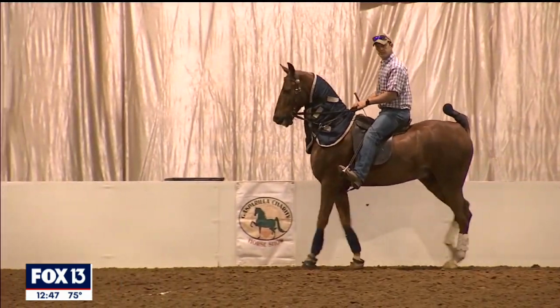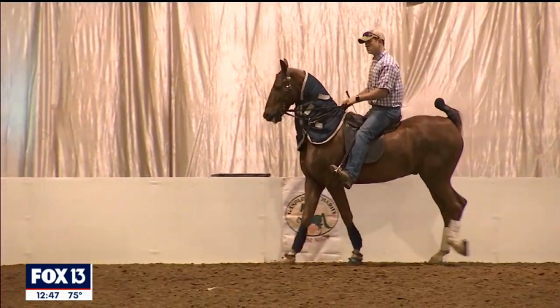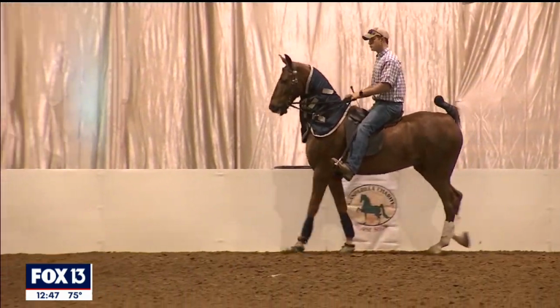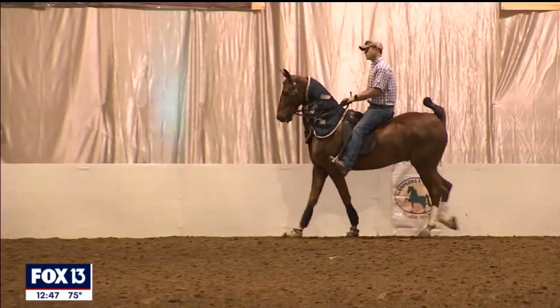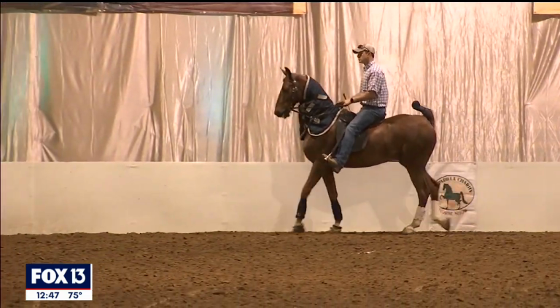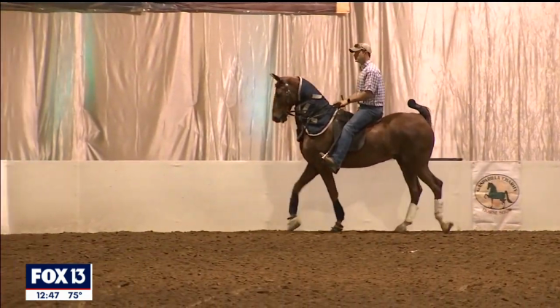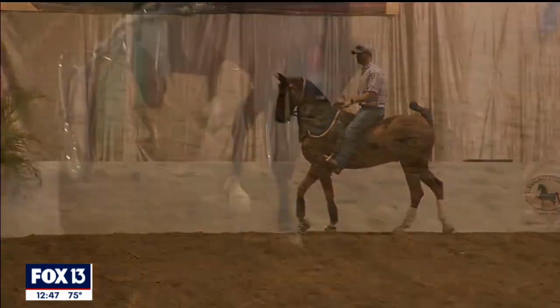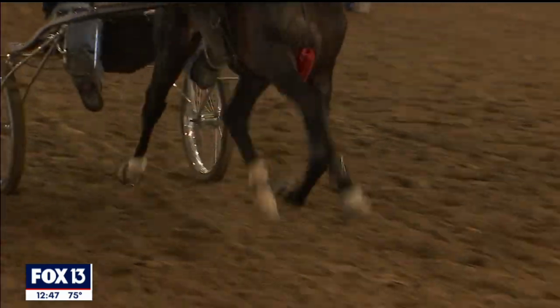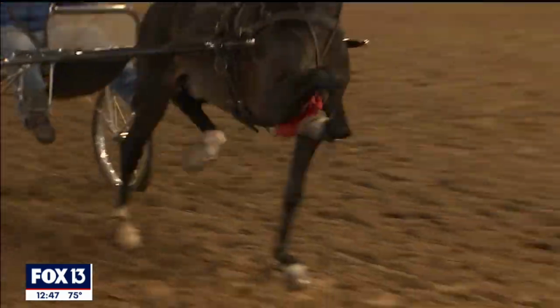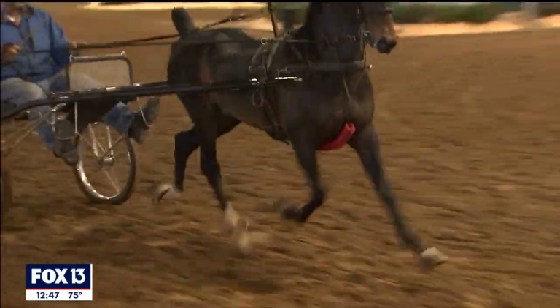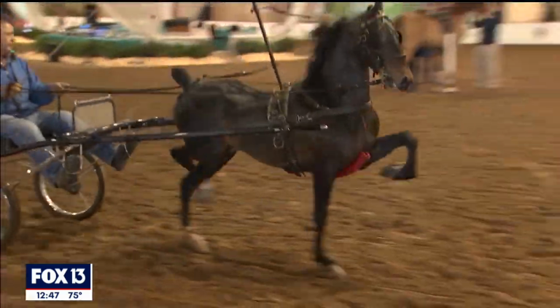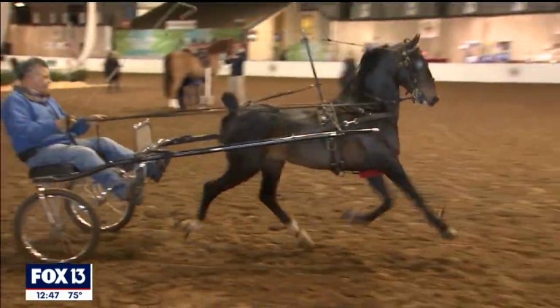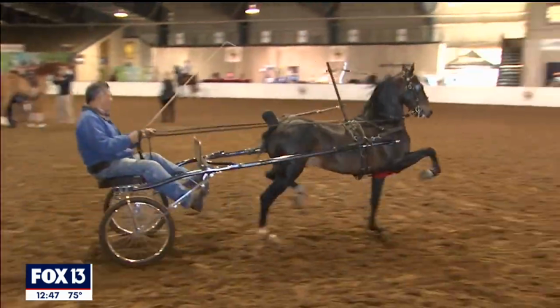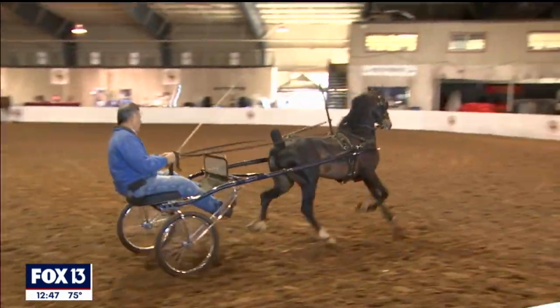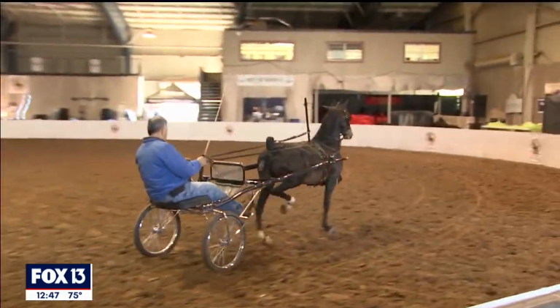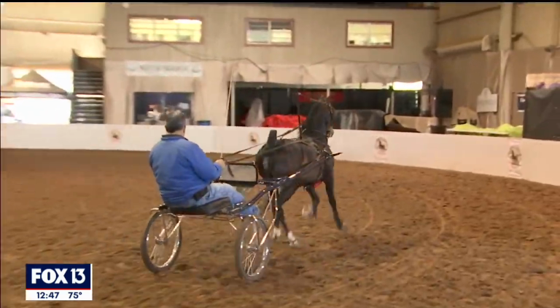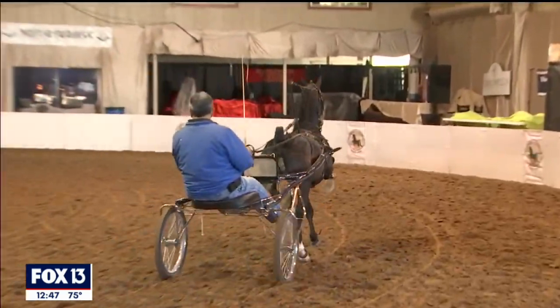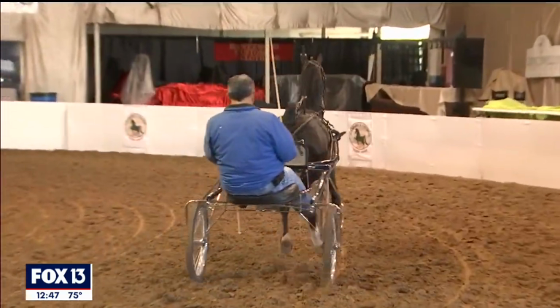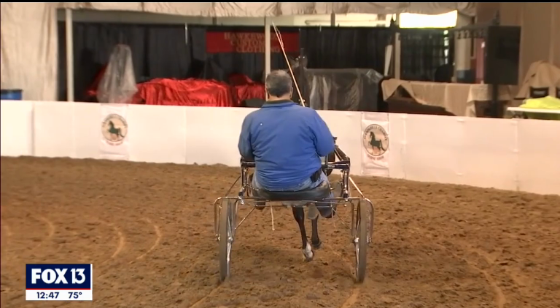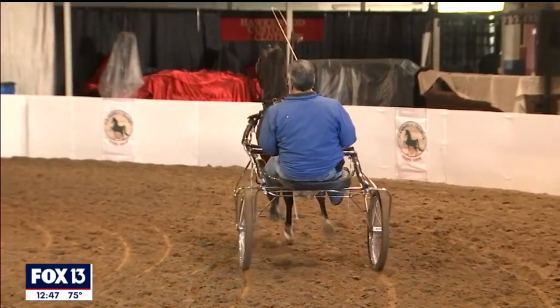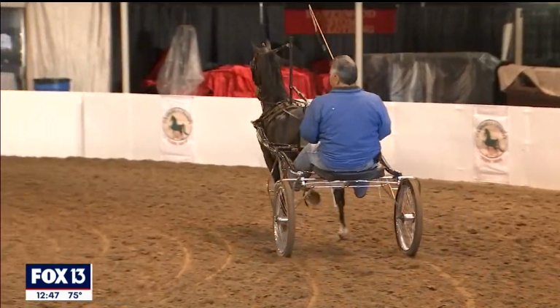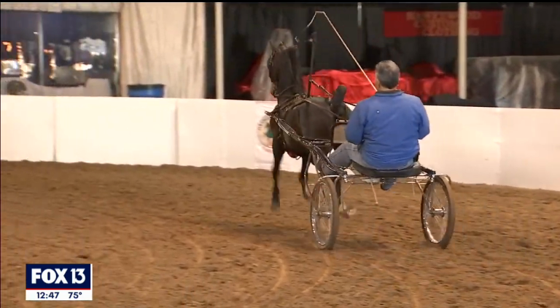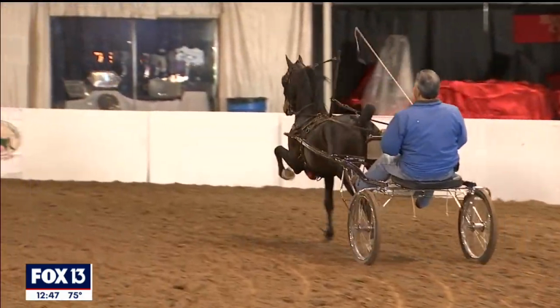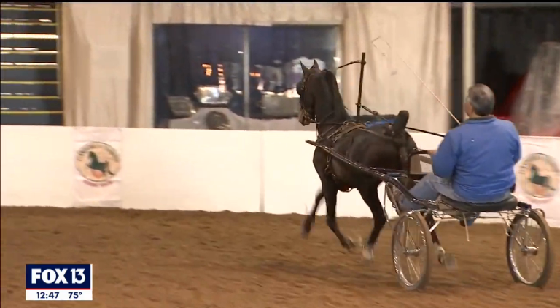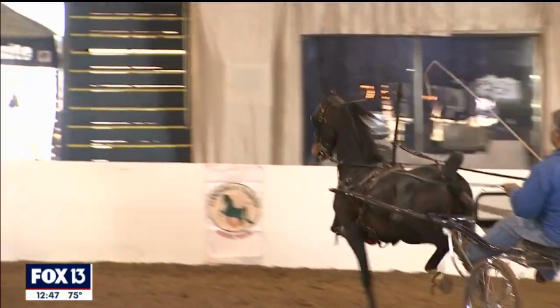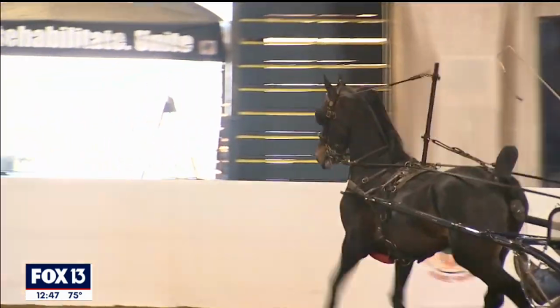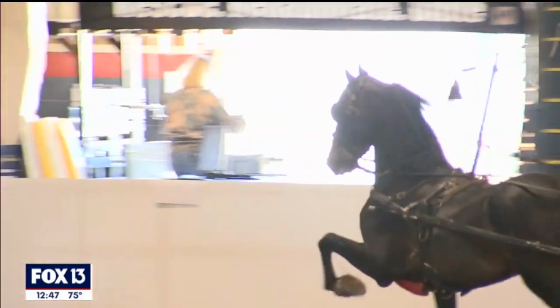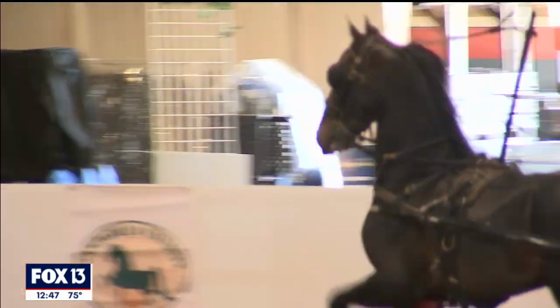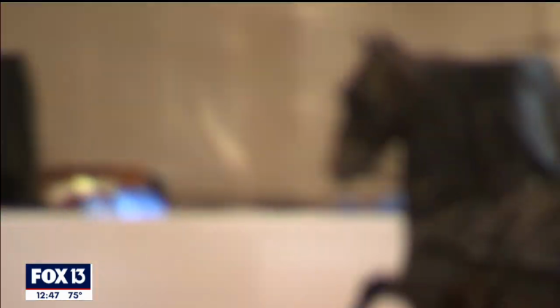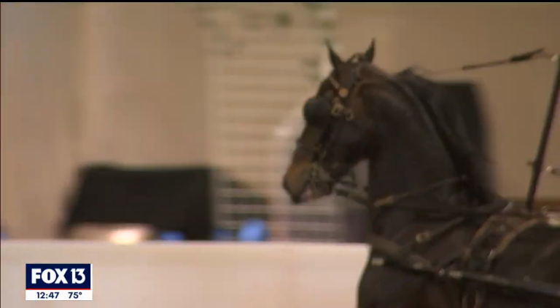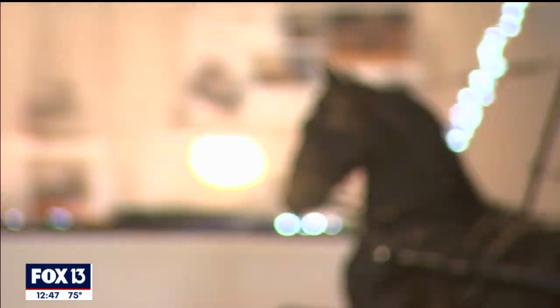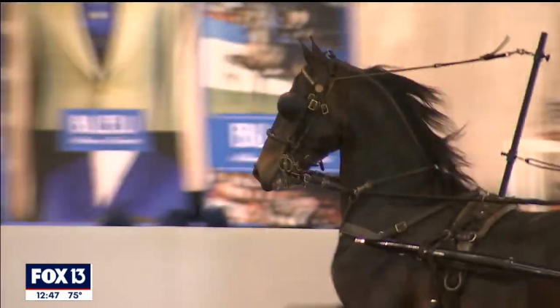They look so fancy going around the ring. They are bred to be show horses. We'll see some carts driving — we have a huge driving industry here. Probably 12 classes throughout our show are dedicated driving, and it's pretty much every evening.